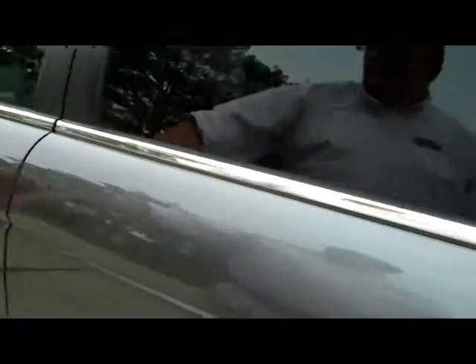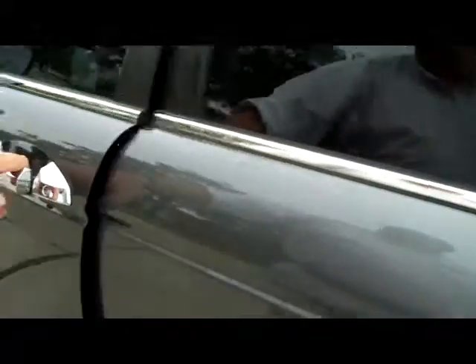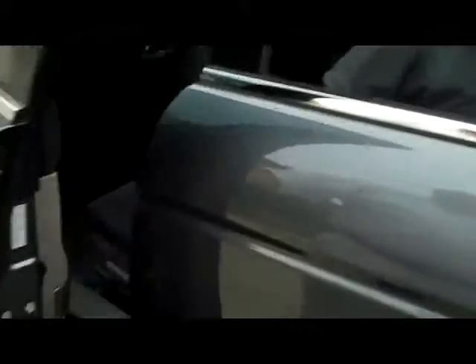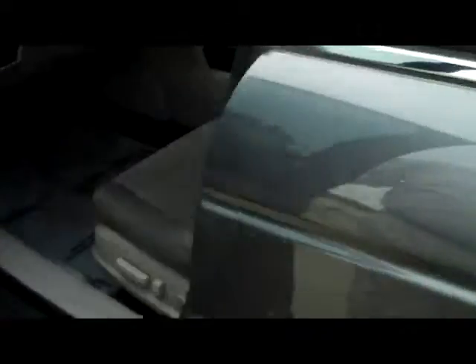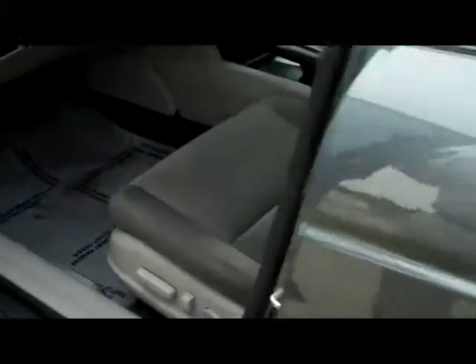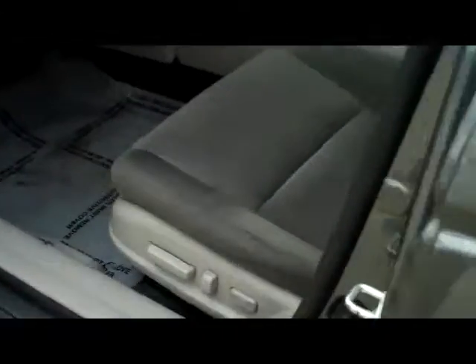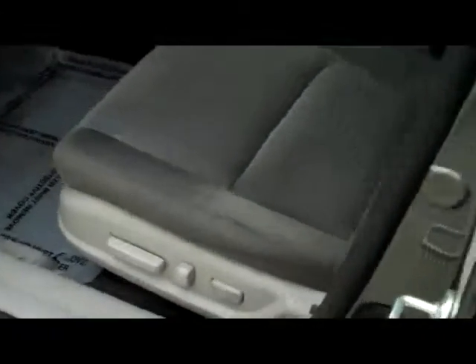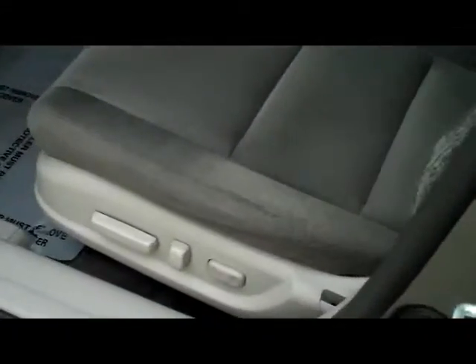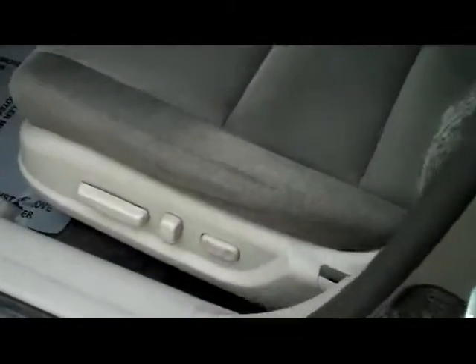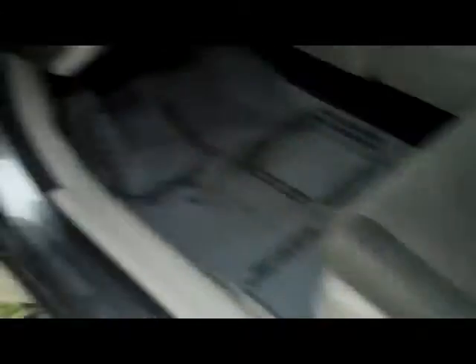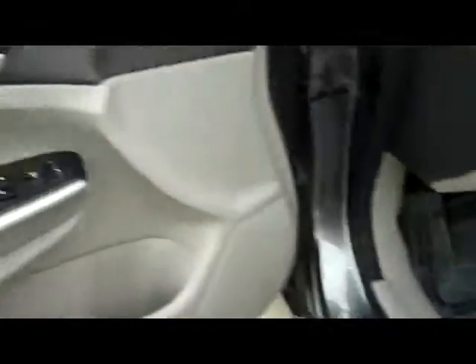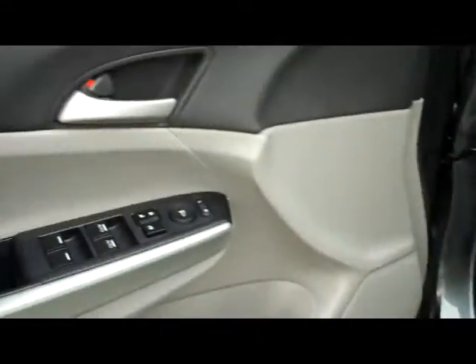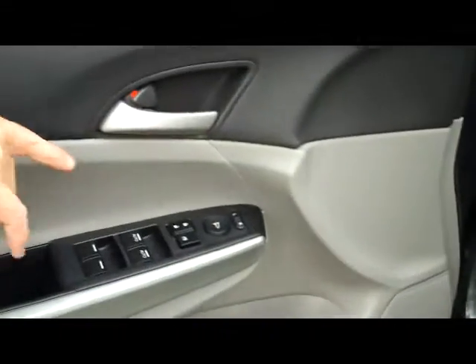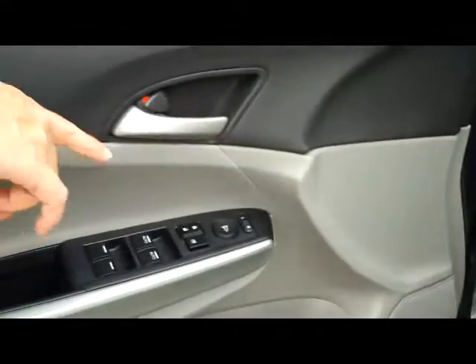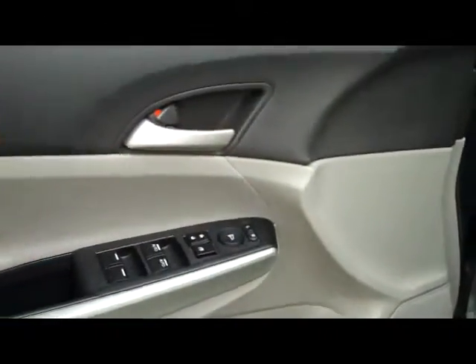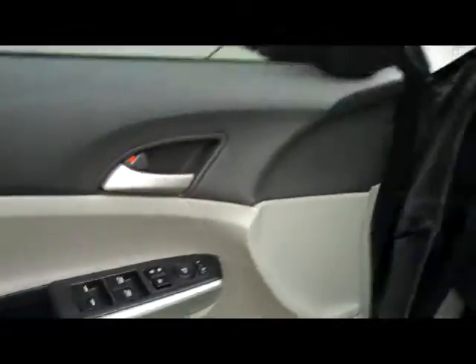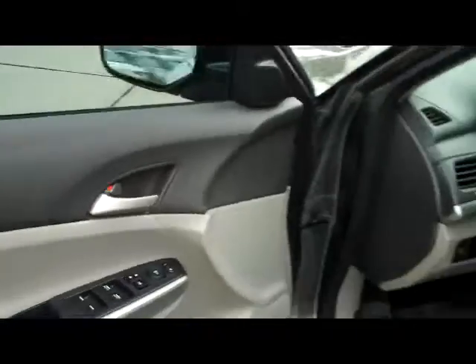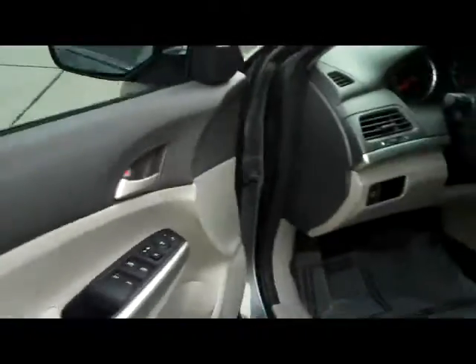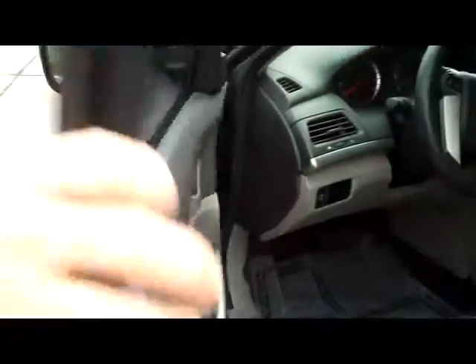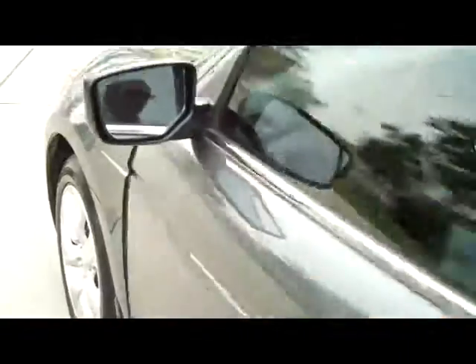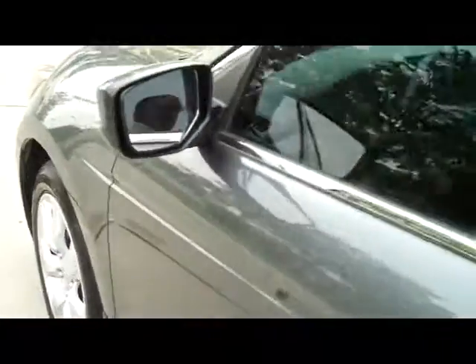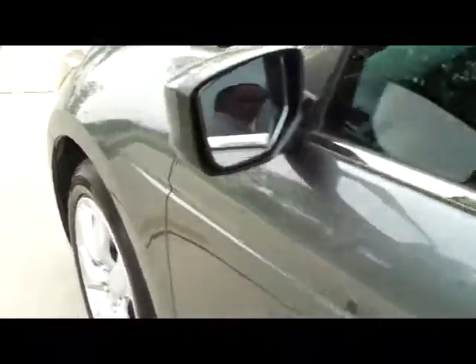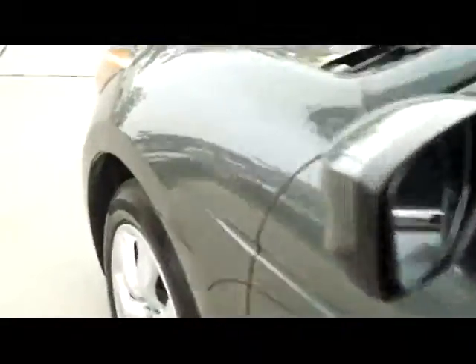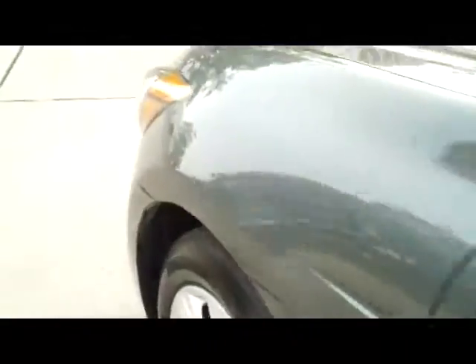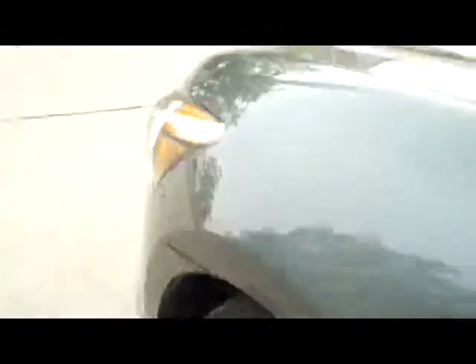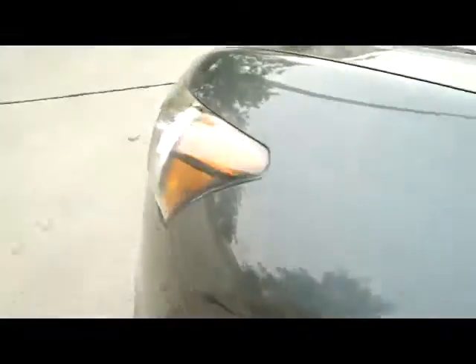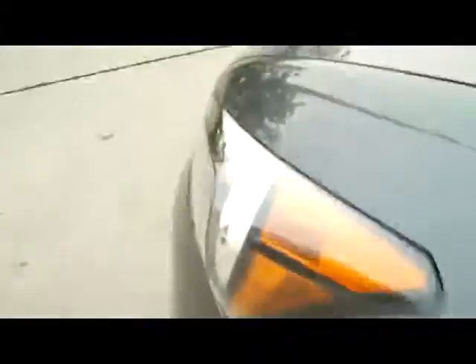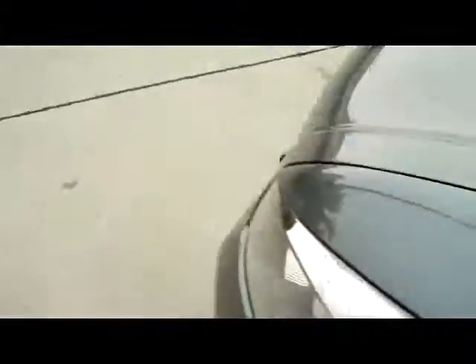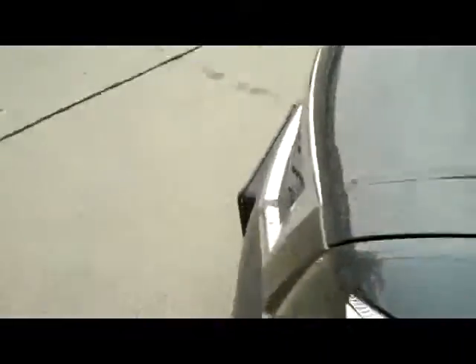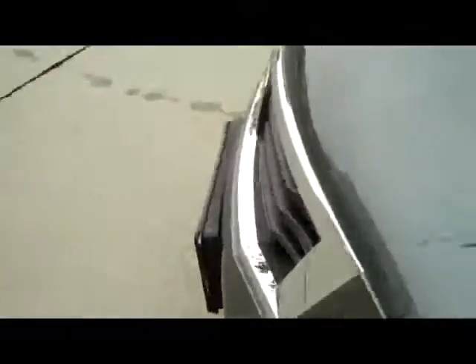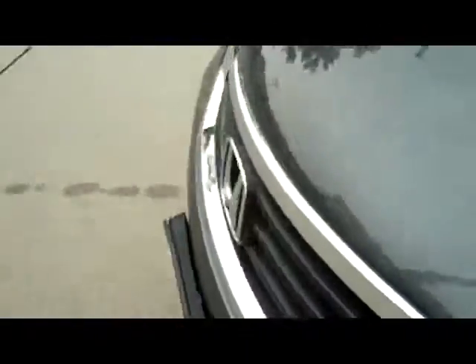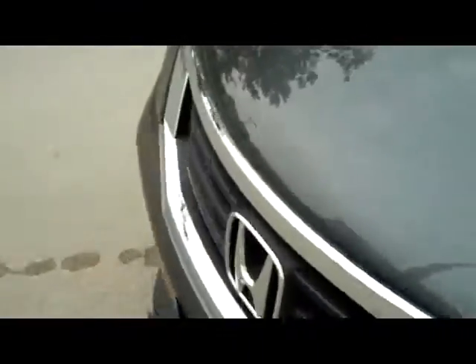You have your eight-way power driver seat, power windows, power locks, and power mirrors. Ask to see the free Carfax report and mechanical inspection.